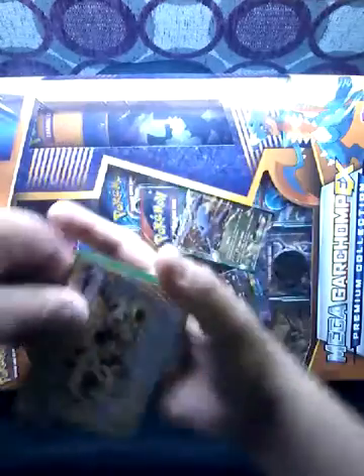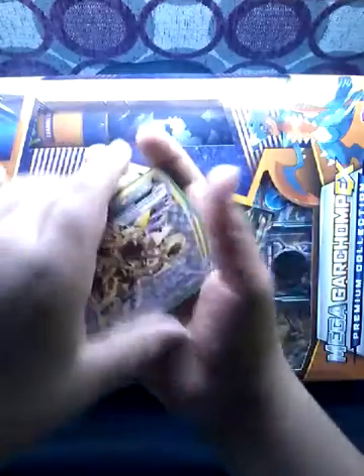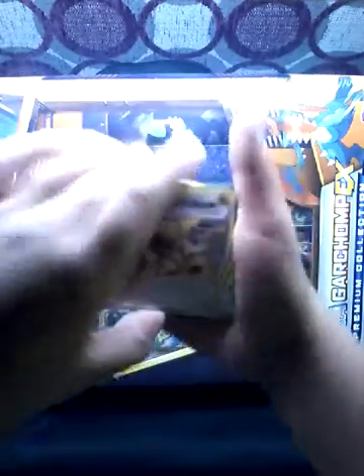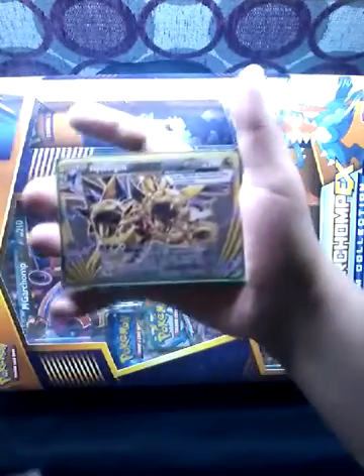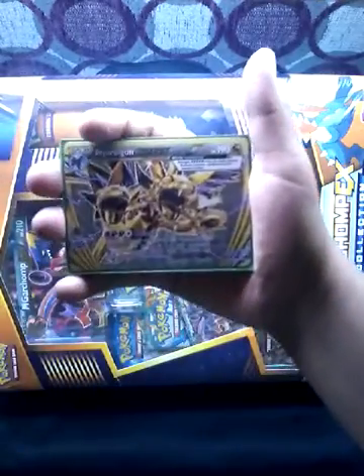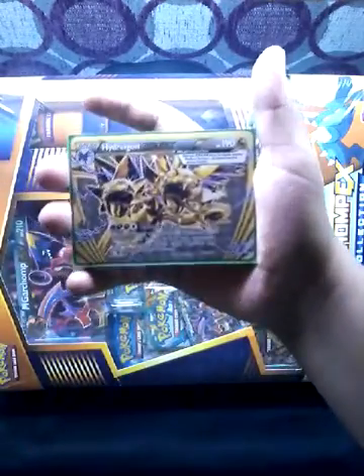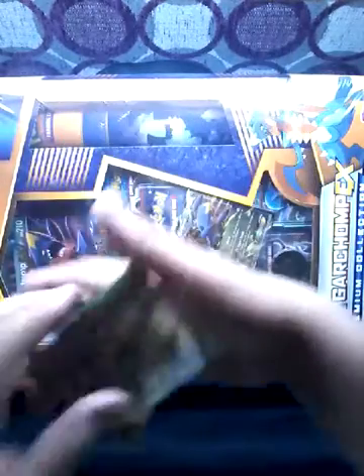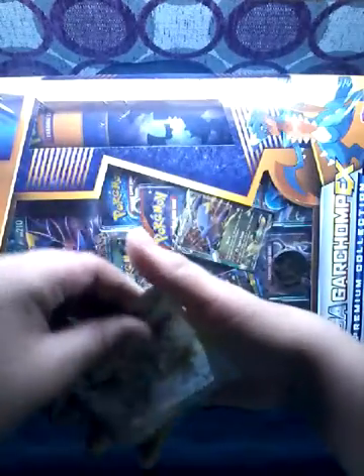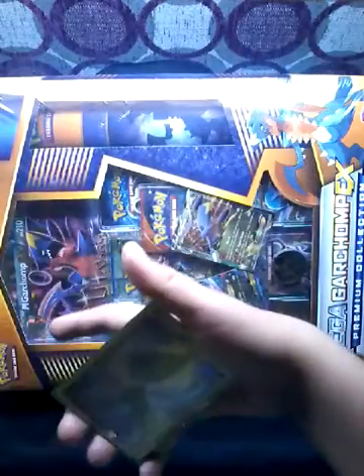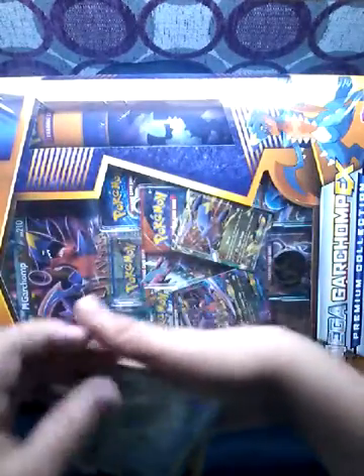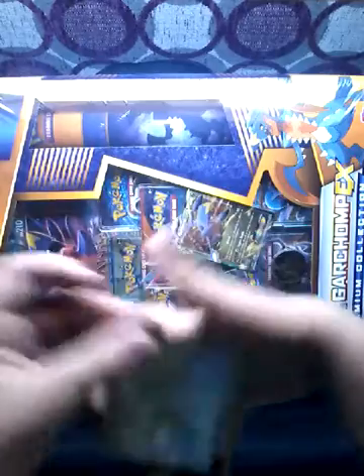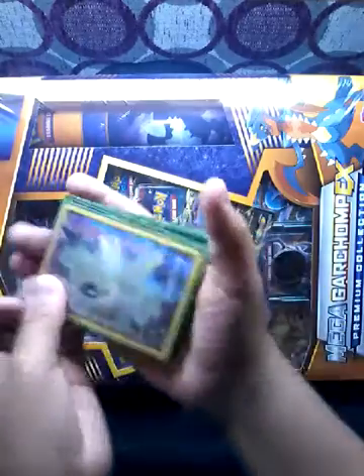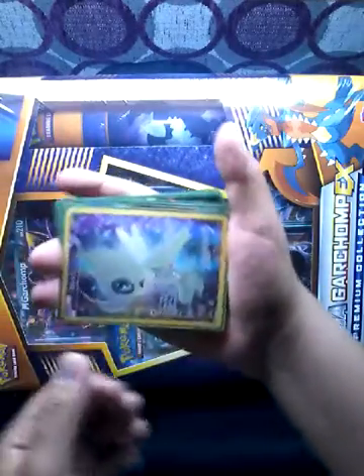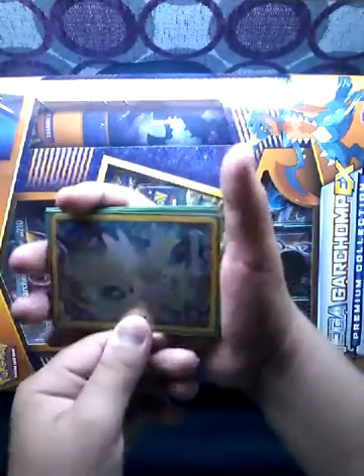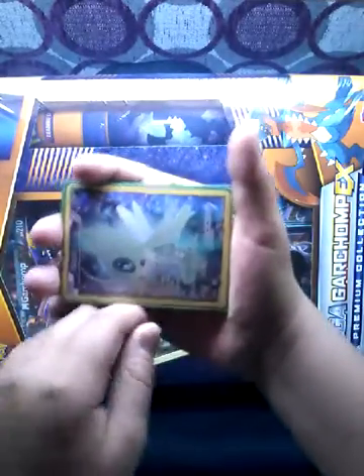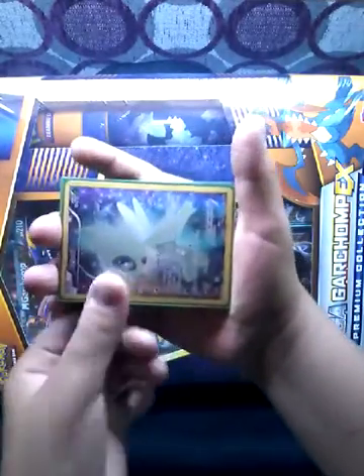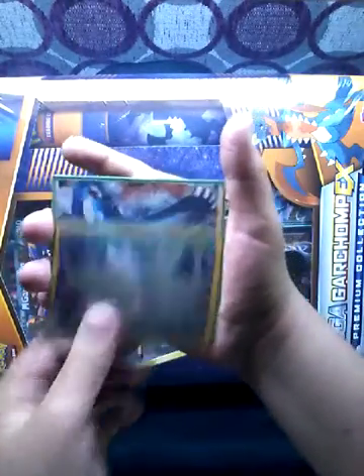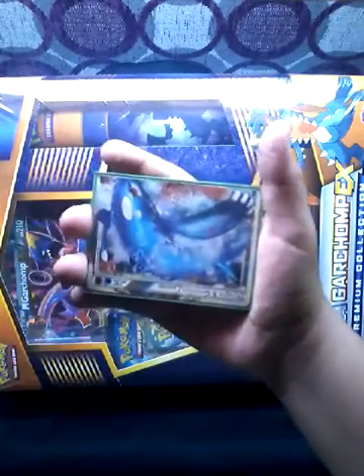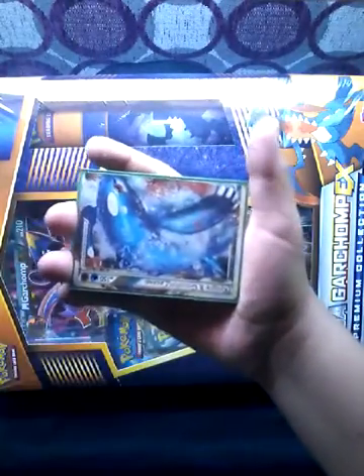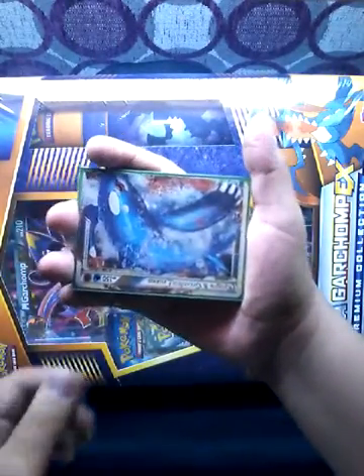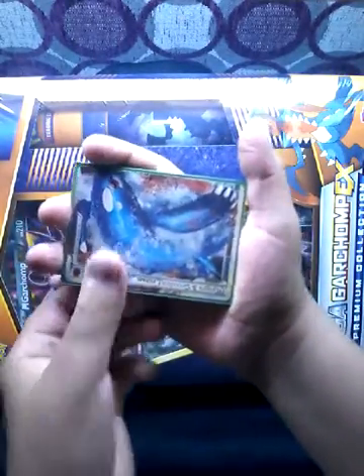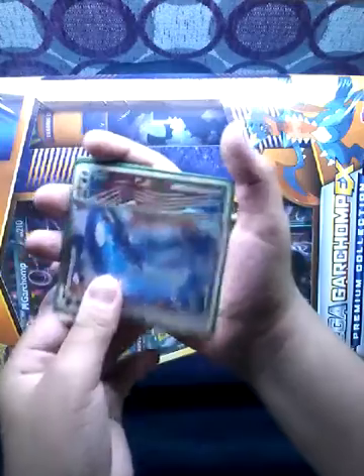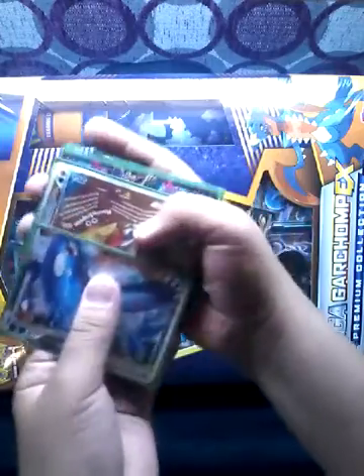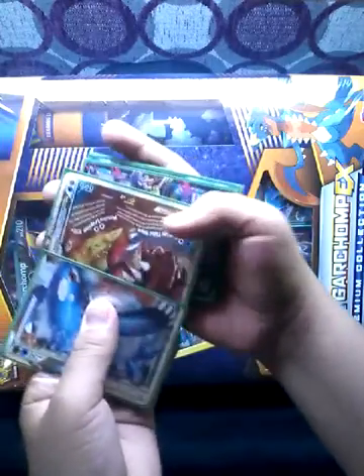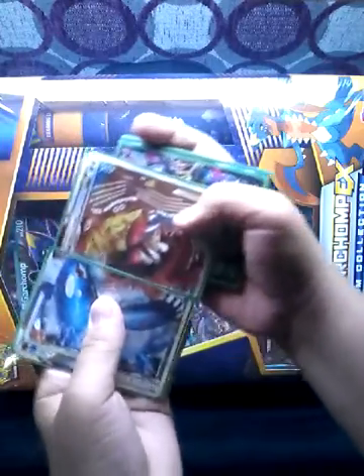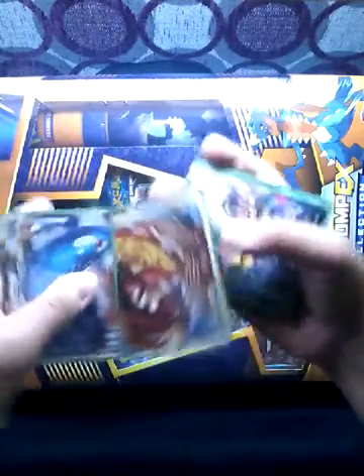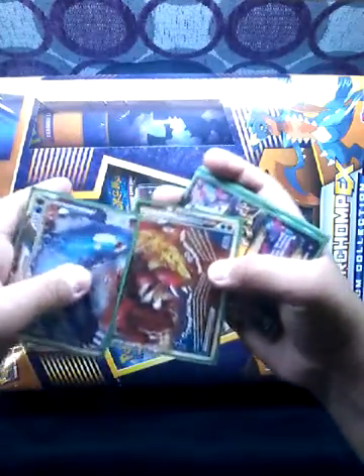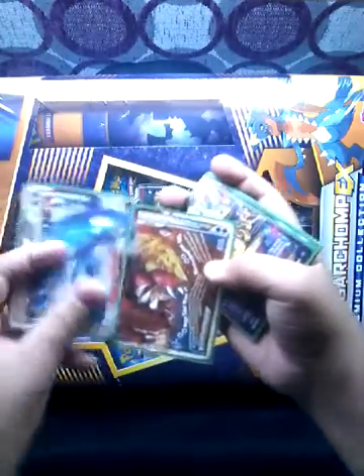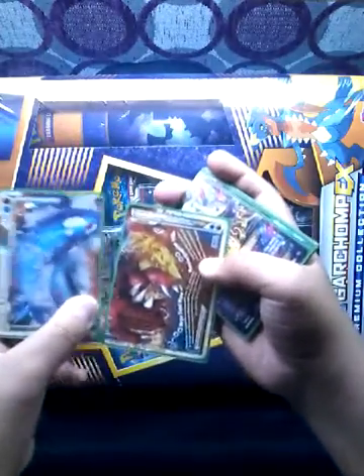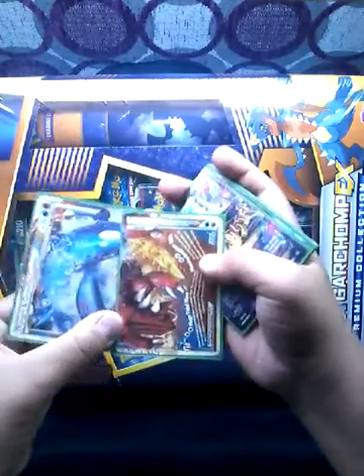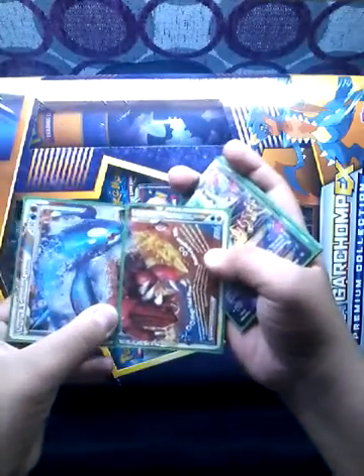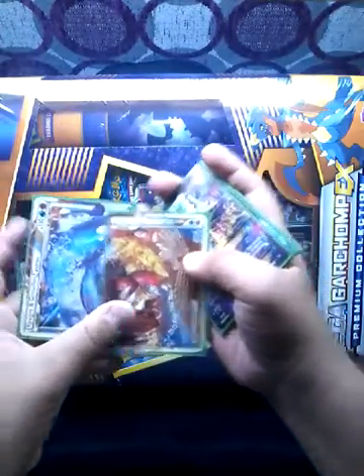Then we have Hydrogen Brake. Then a full art Celebi. And a legend card — Kyogre and Groudon Legend.